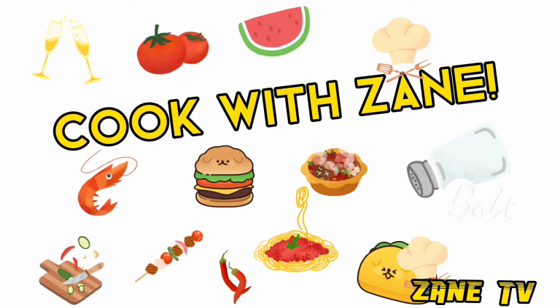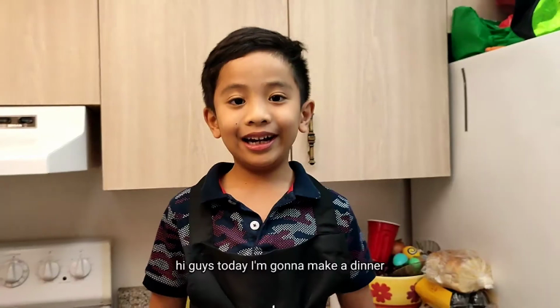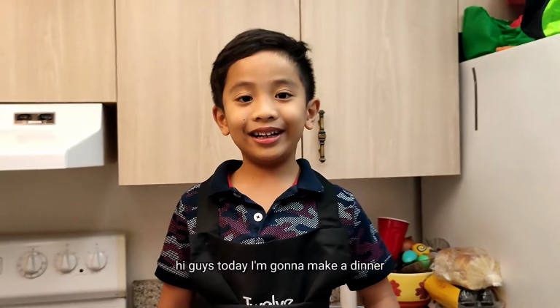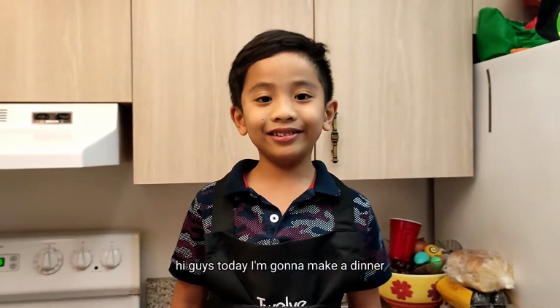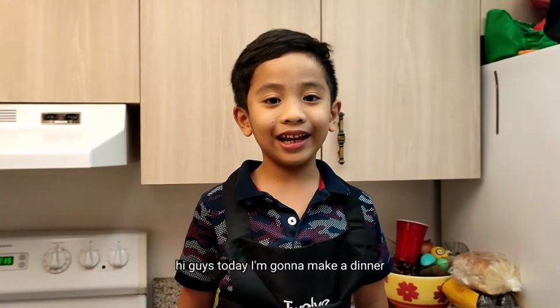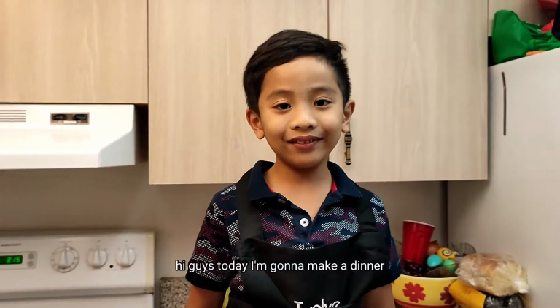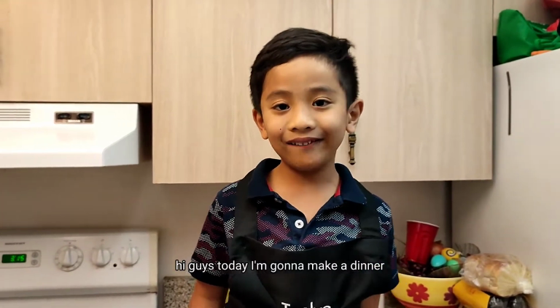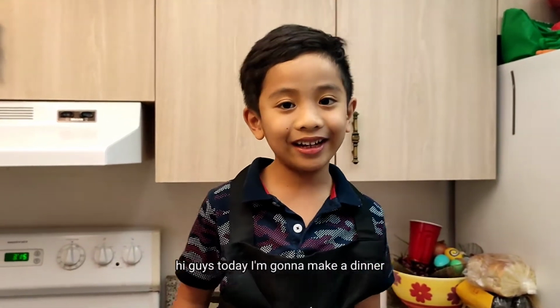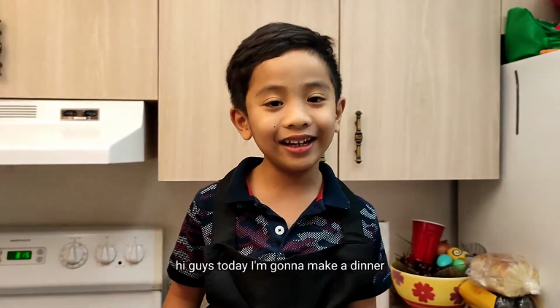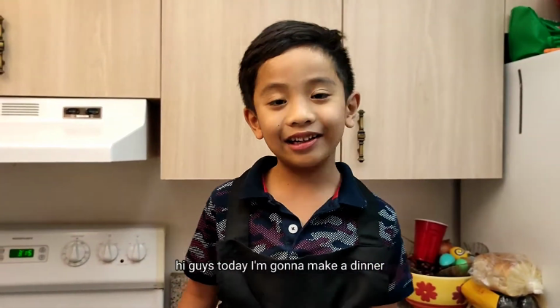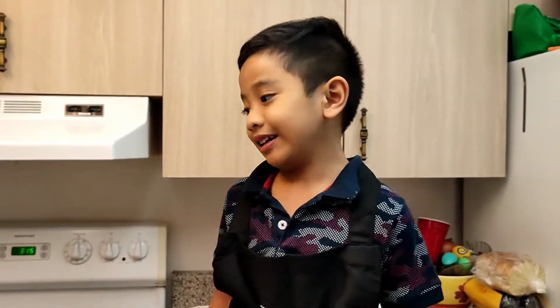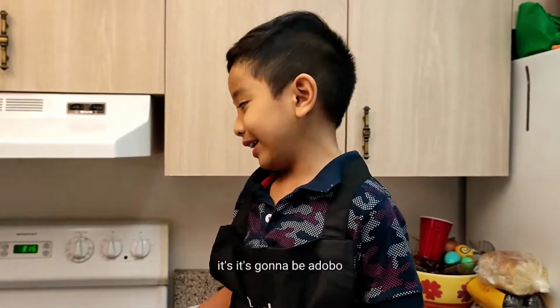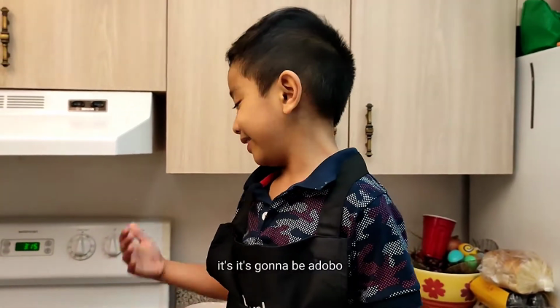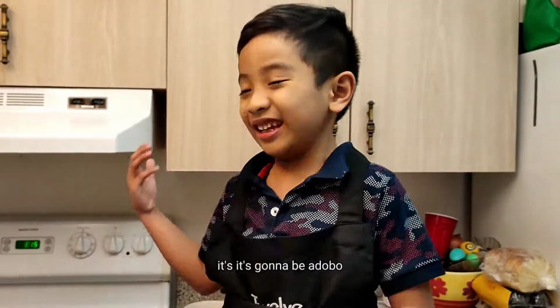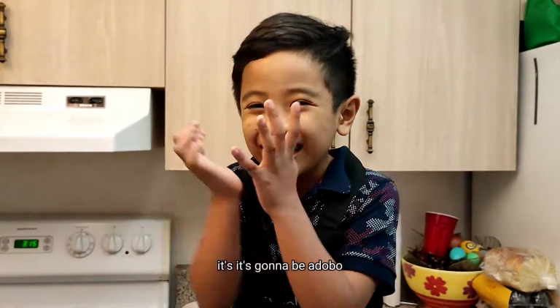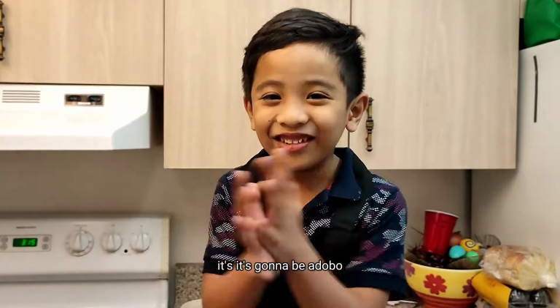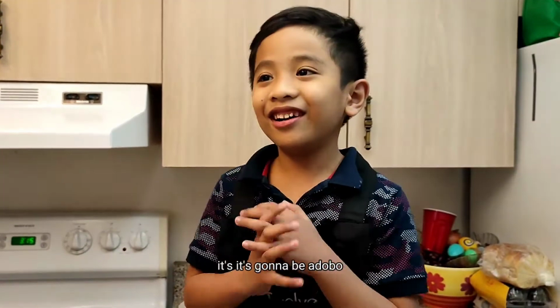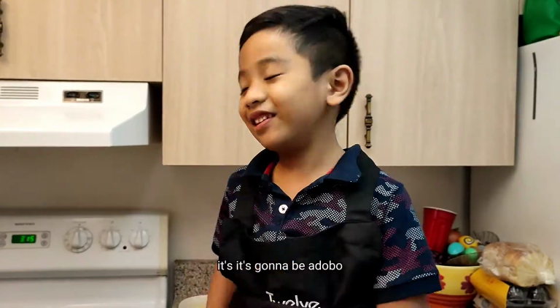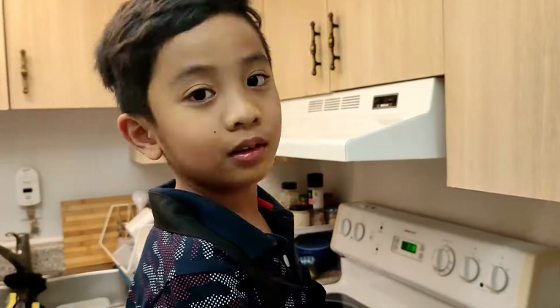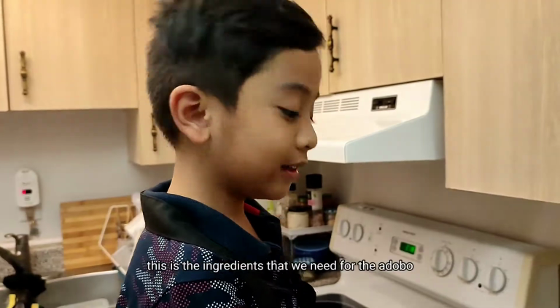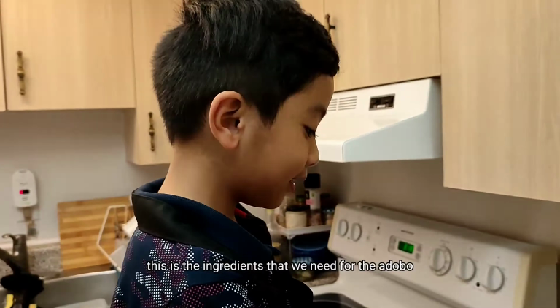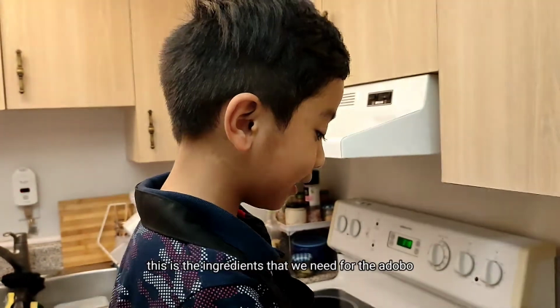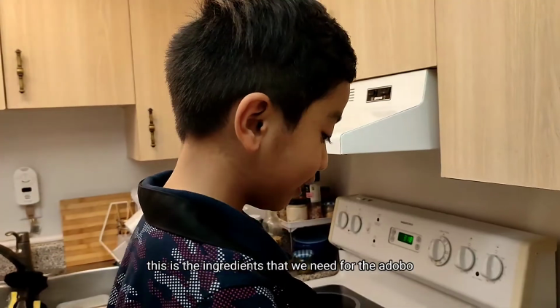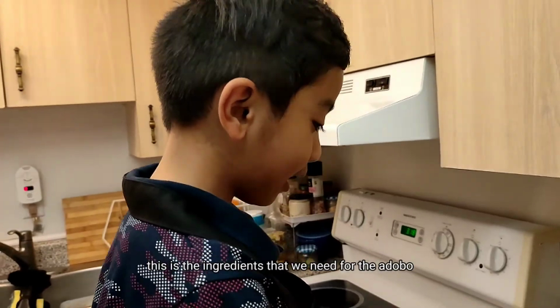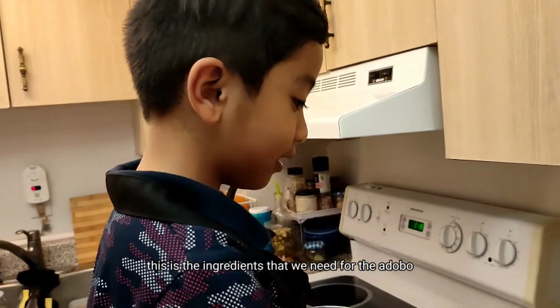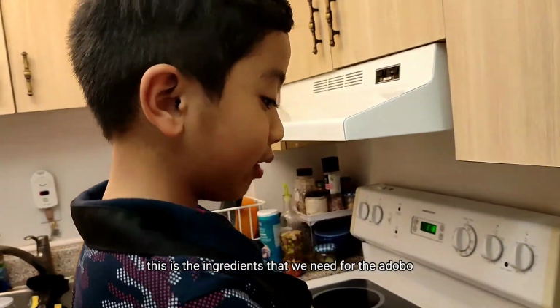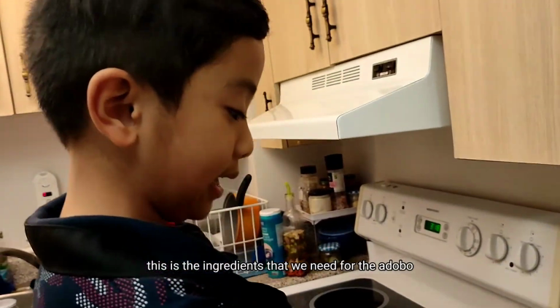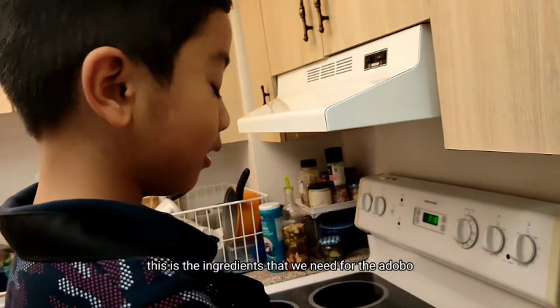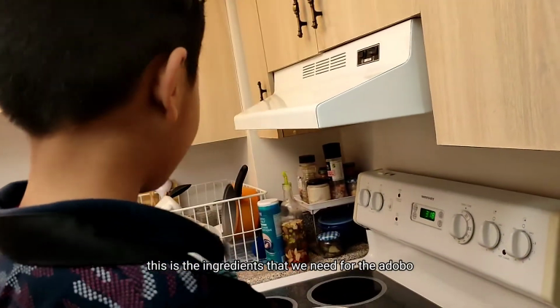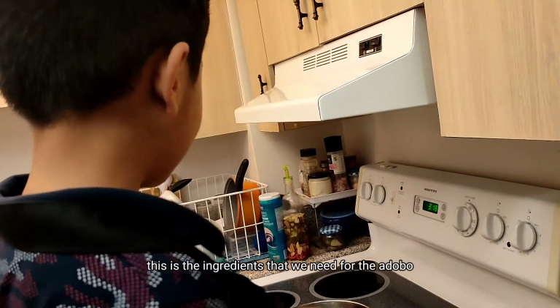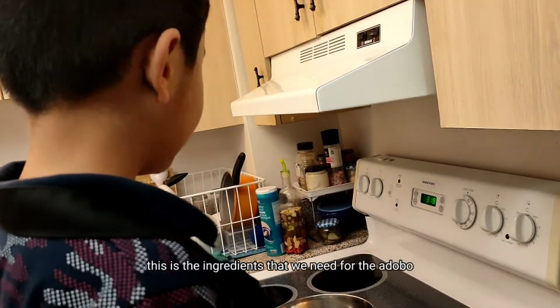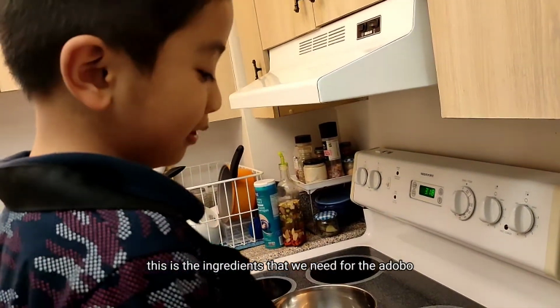Hi guys! Today I'm gonna make a dinner. It's gonna be adobo. This is the ingredients that we need for the adobo.